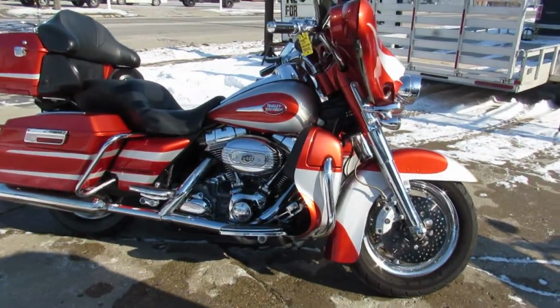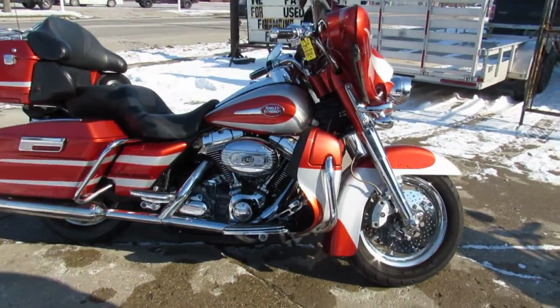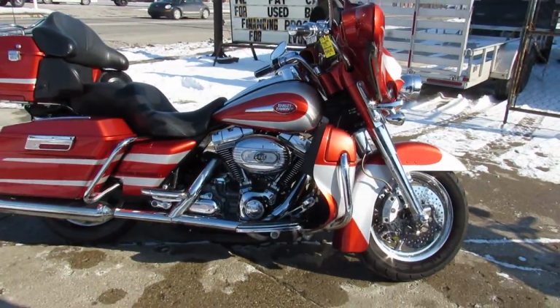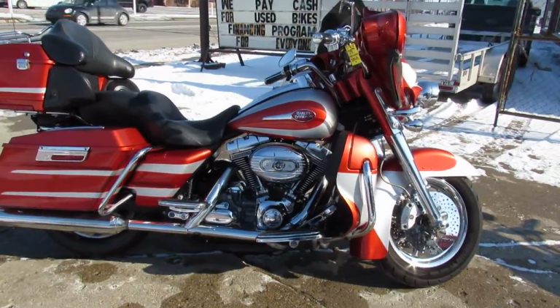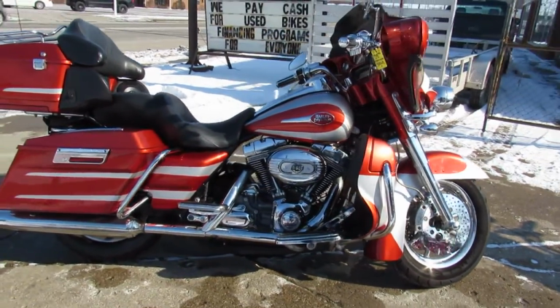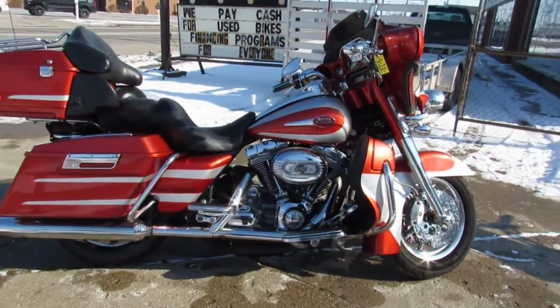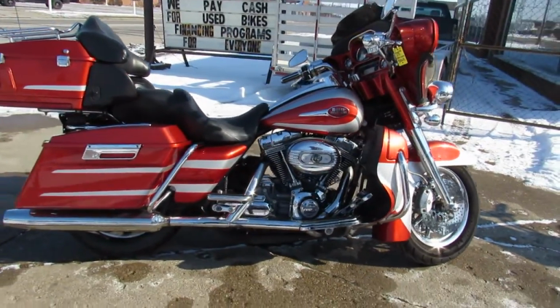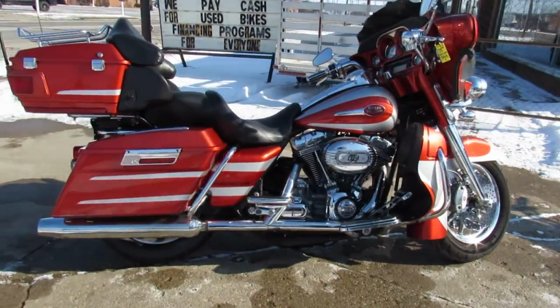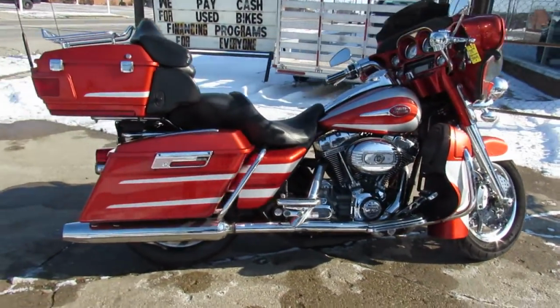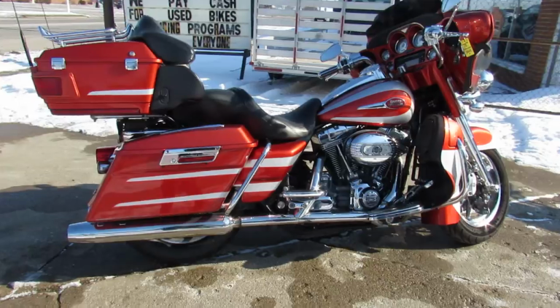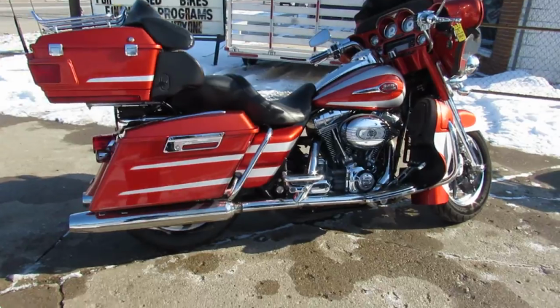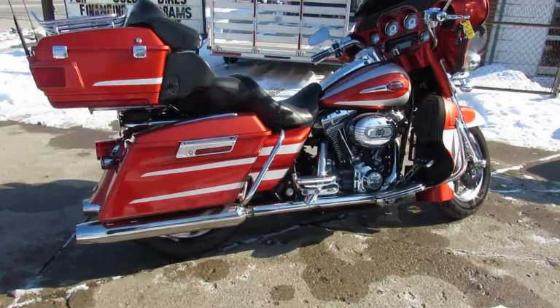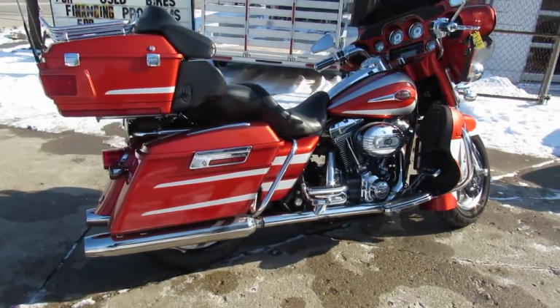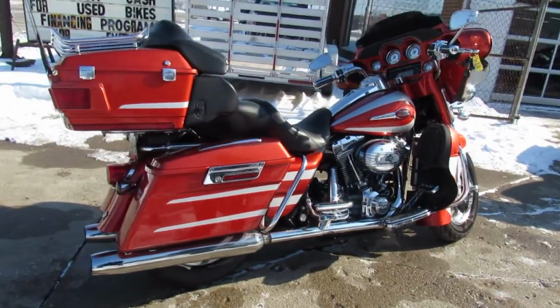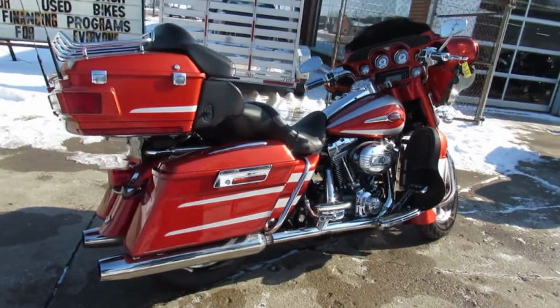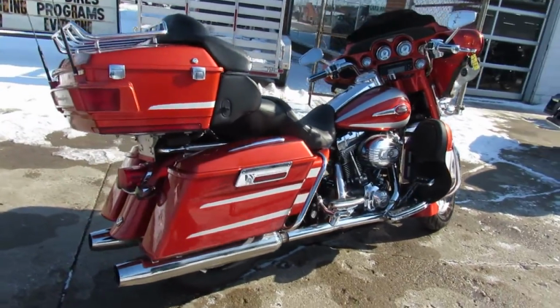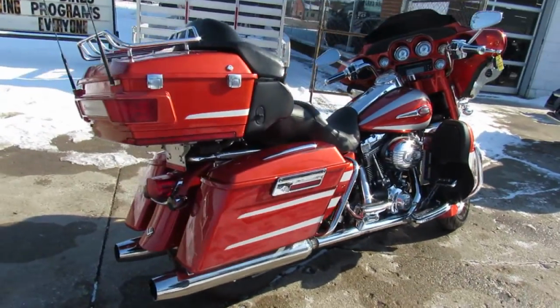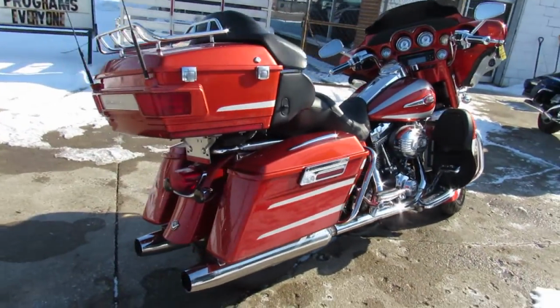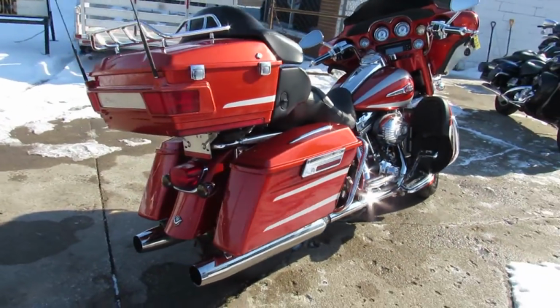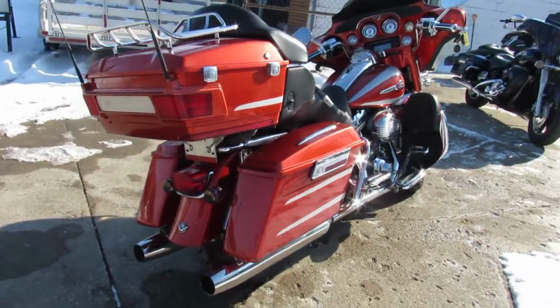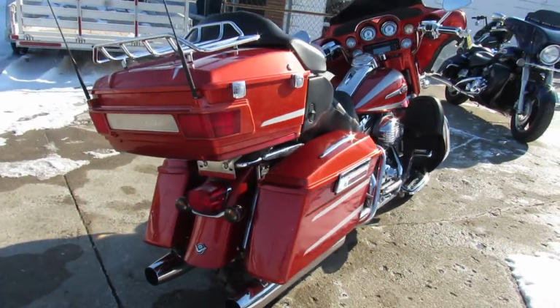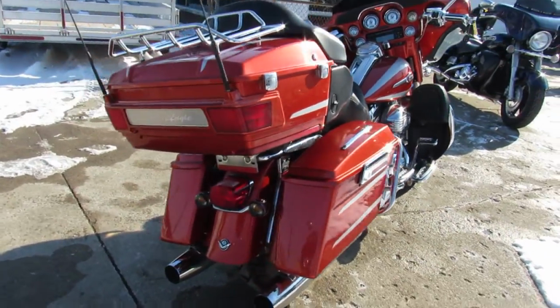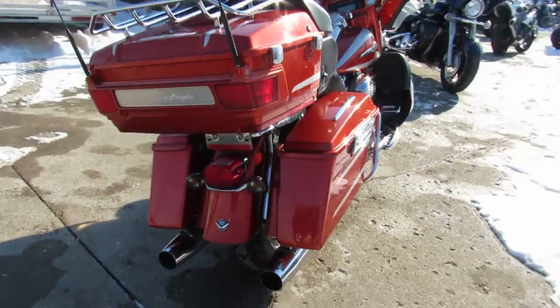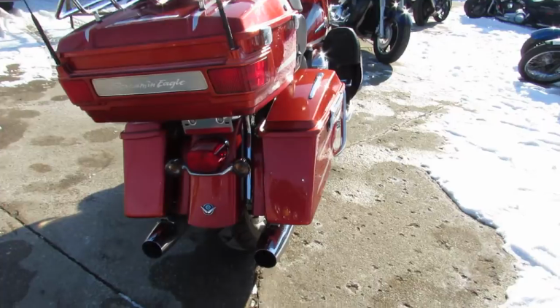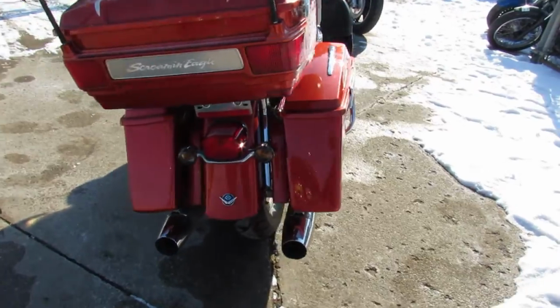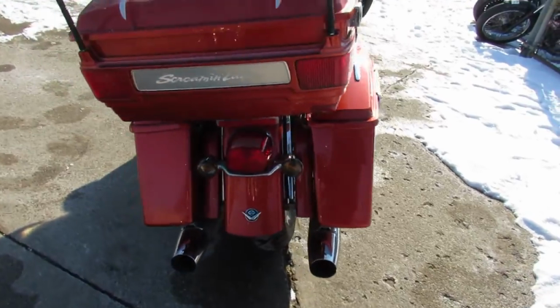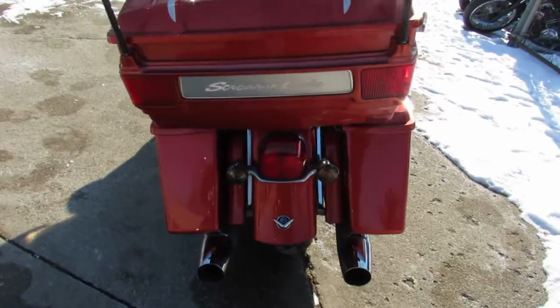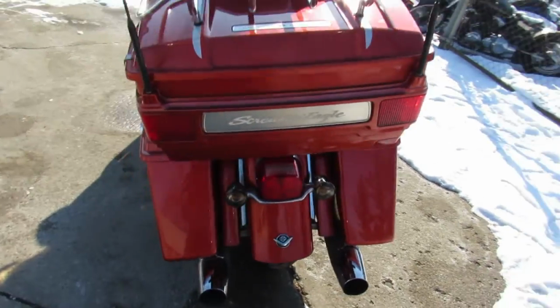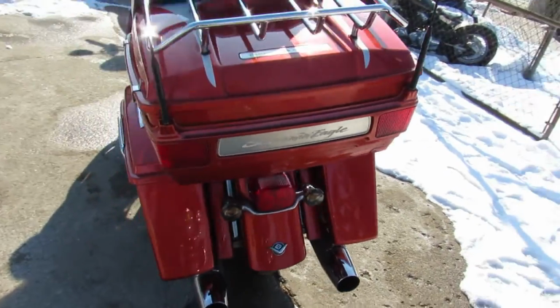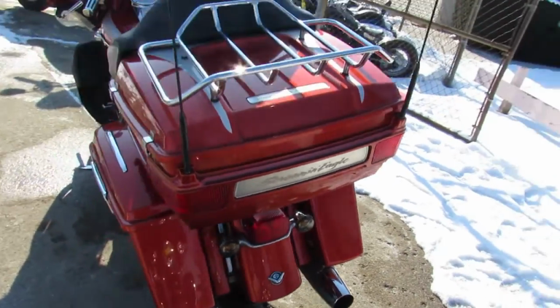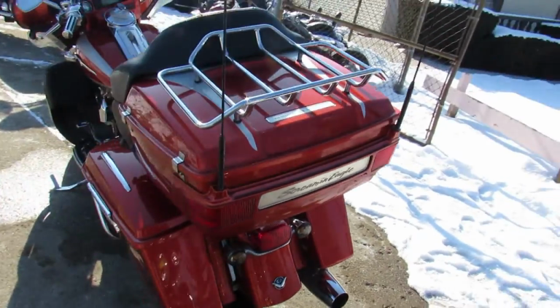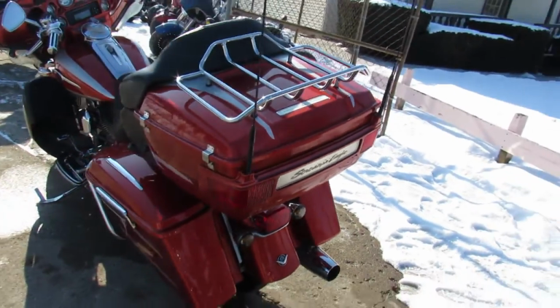Comes in that Canyon Copper paint. Got chrome wheels, chrome front end, chrome switch housings, chrome levers, chrome all over the motor. Screamin' Eagle intake and more guys, this one runs strong.